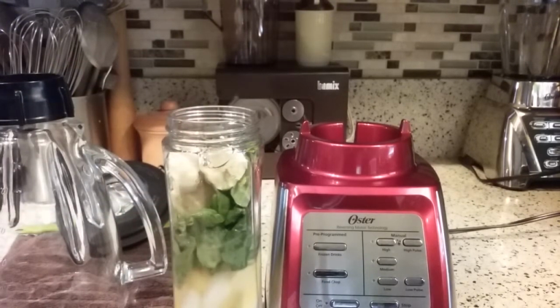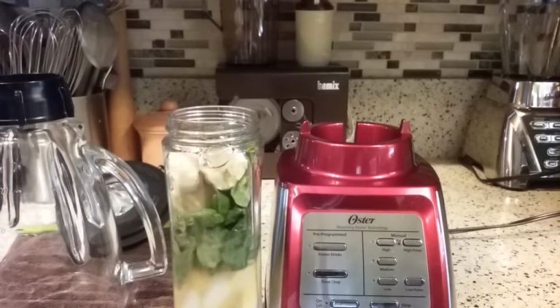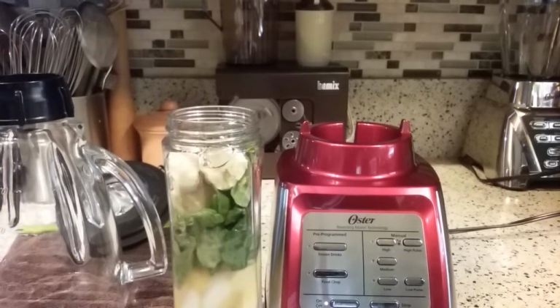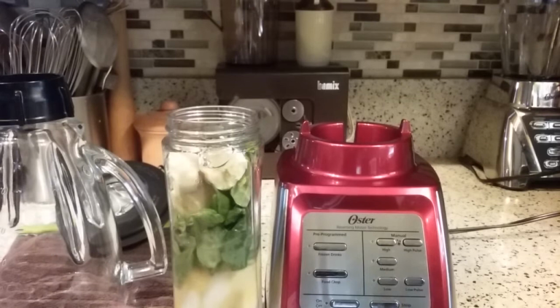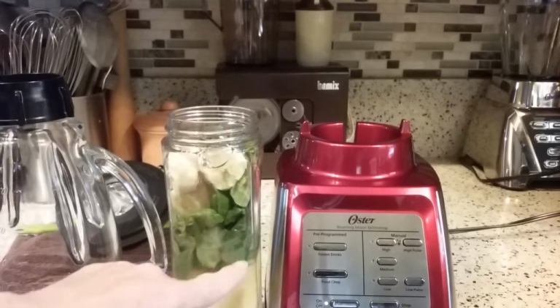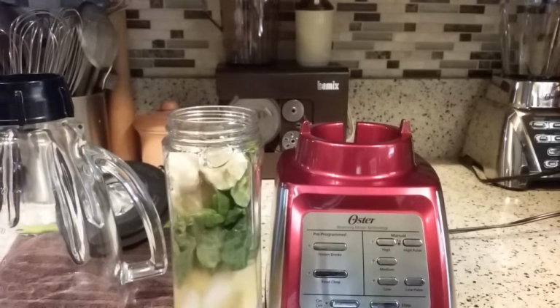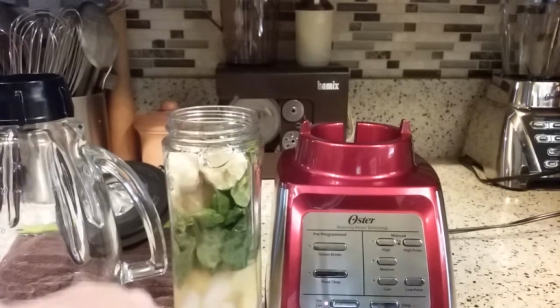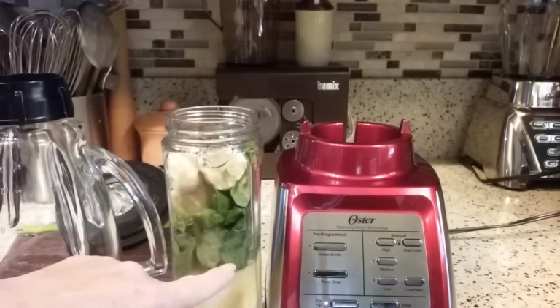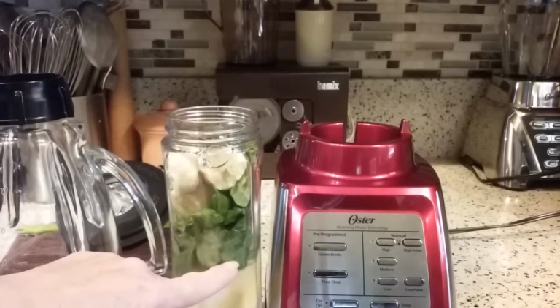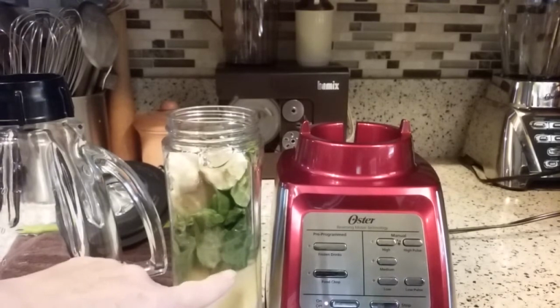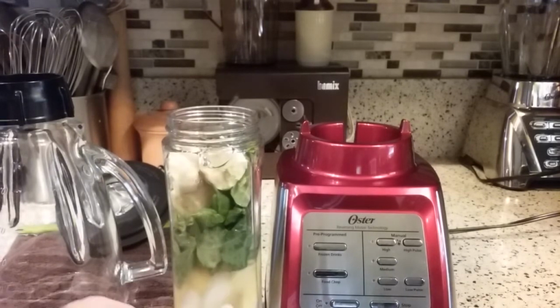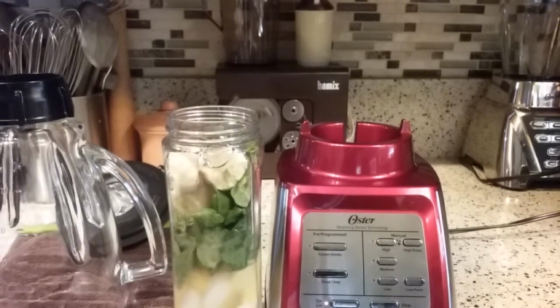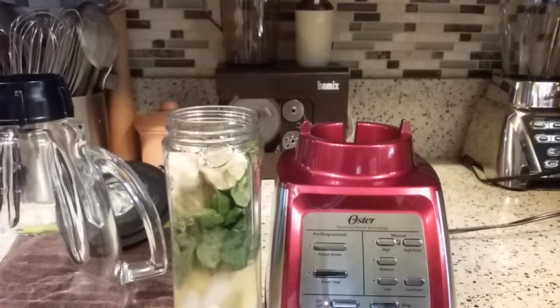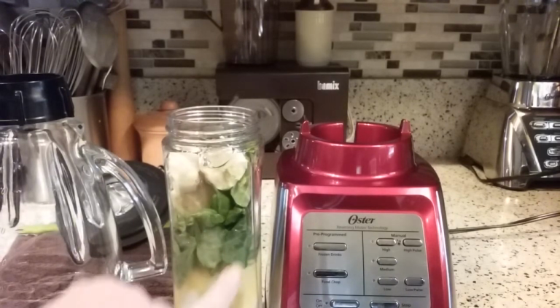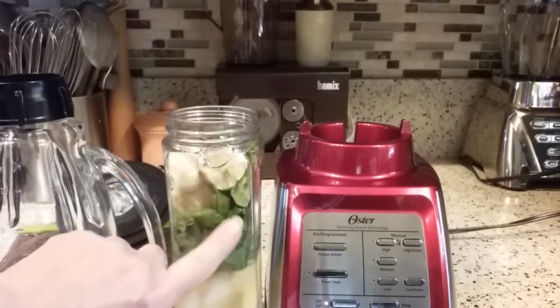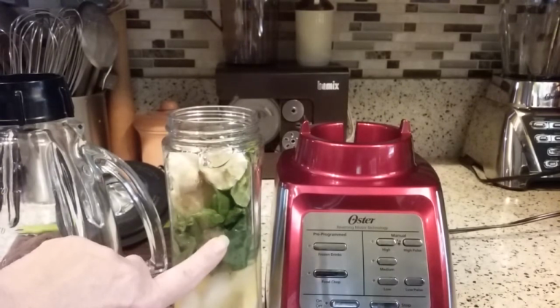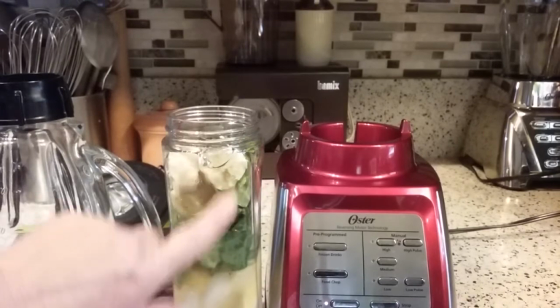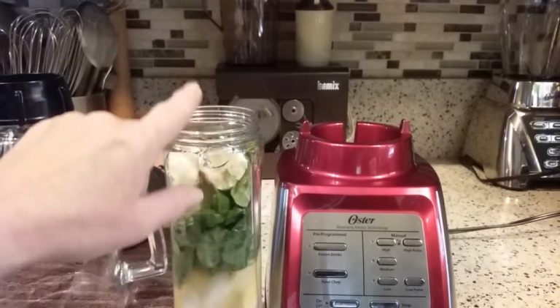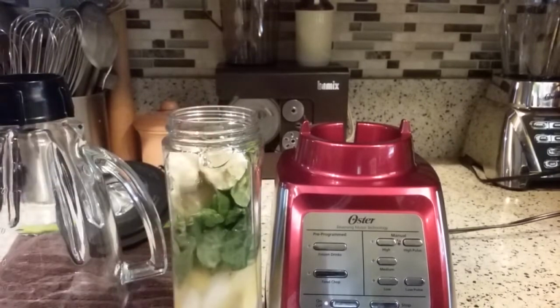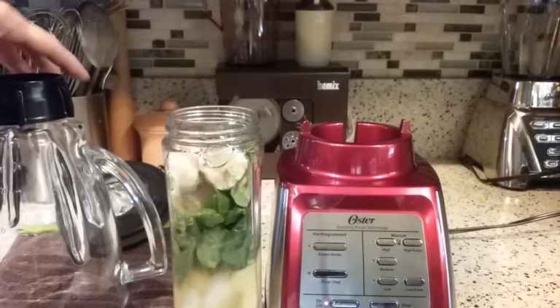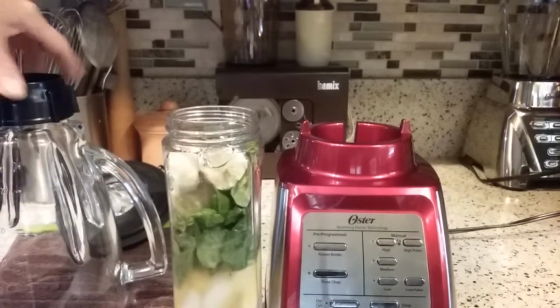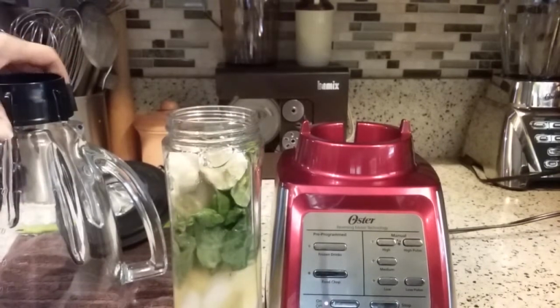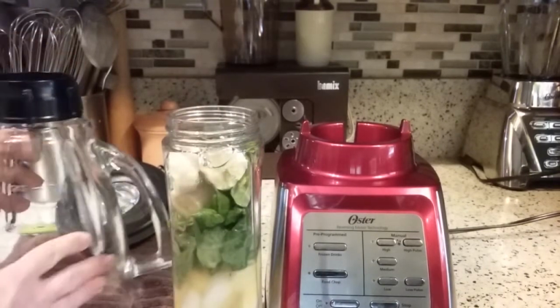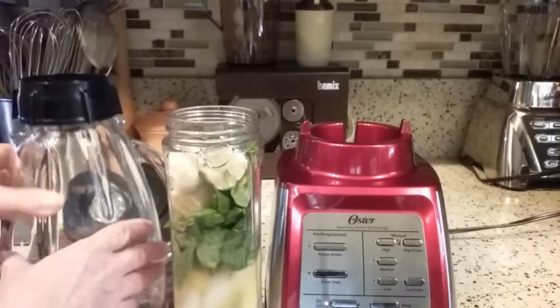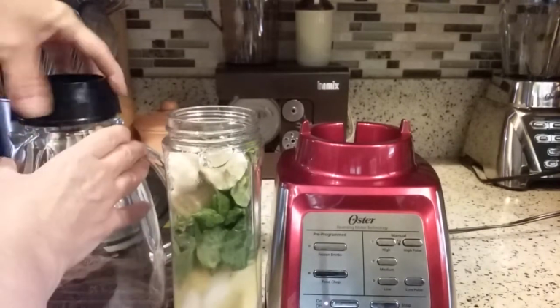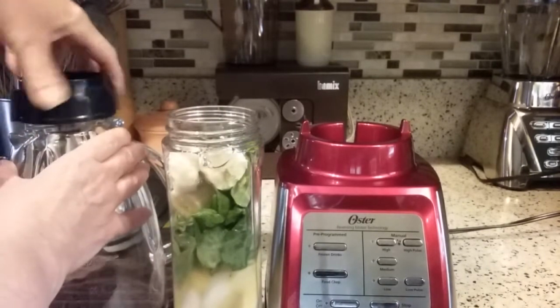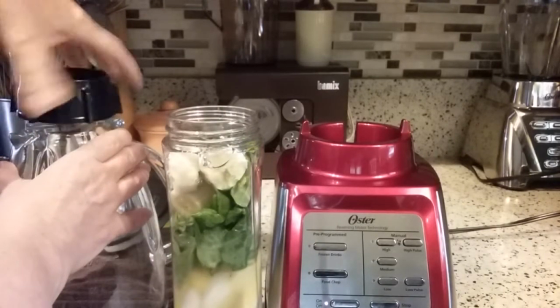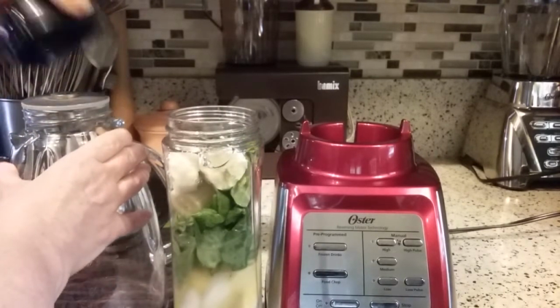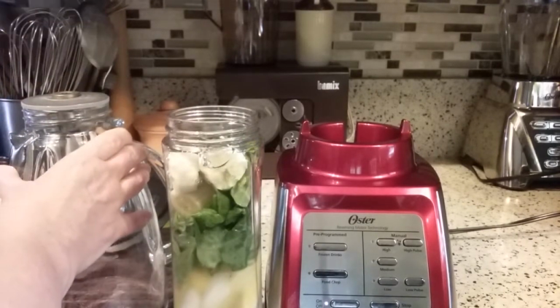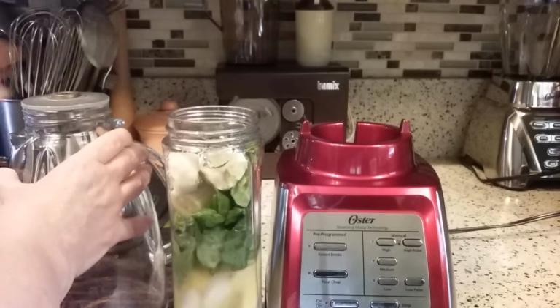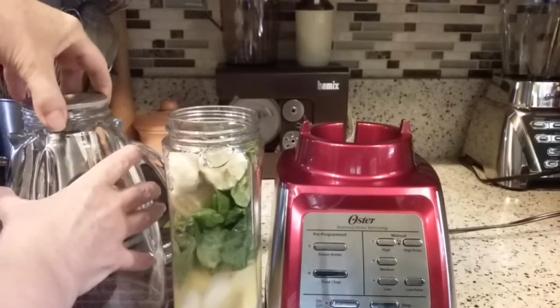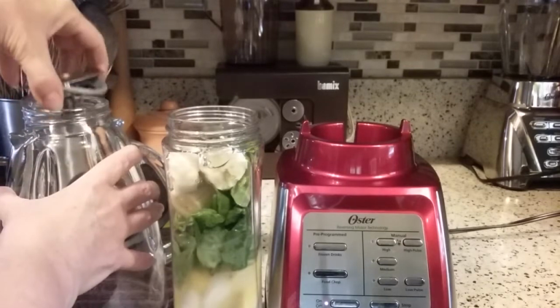So I have ice at the bottom, I have a couple of cups of water, I have some pineapple chunks, some fresh baby spinach, and some bananas. And we're just going to take the blade off of the jar.